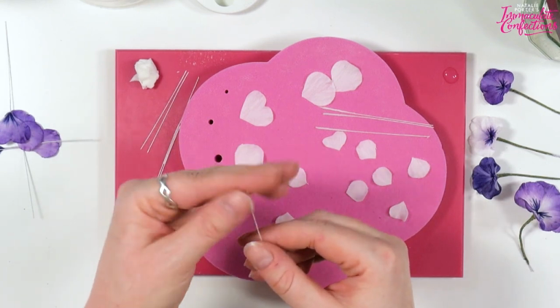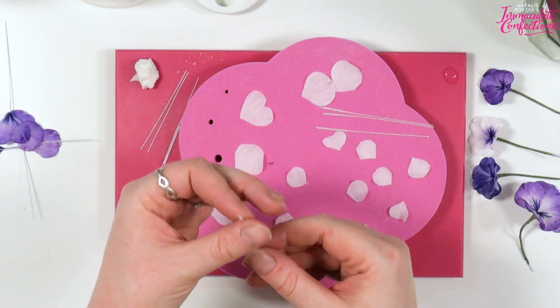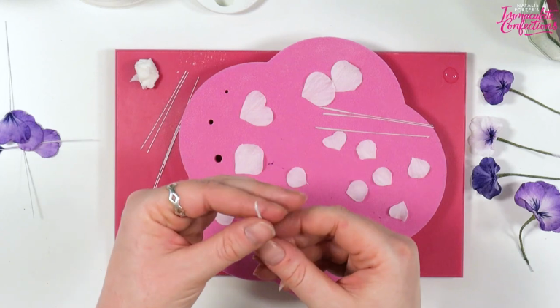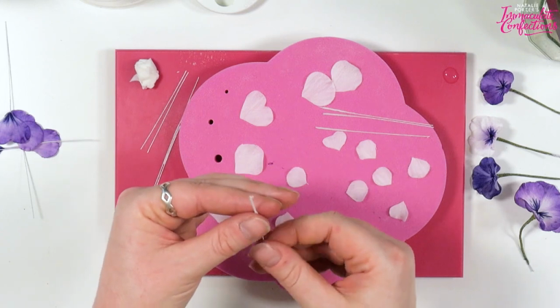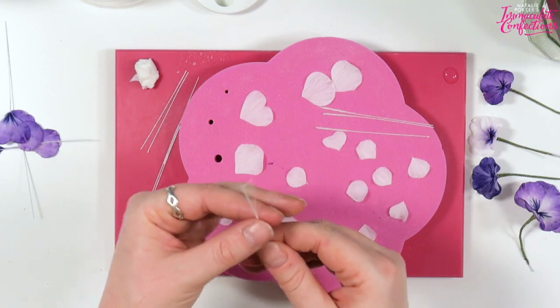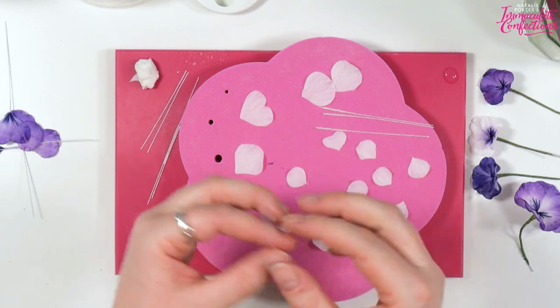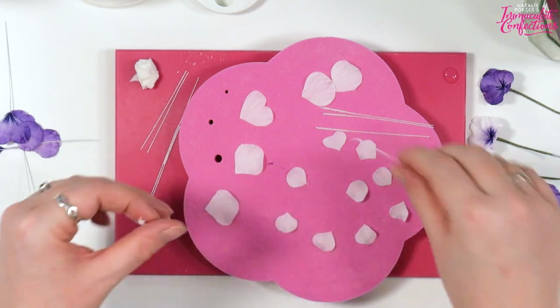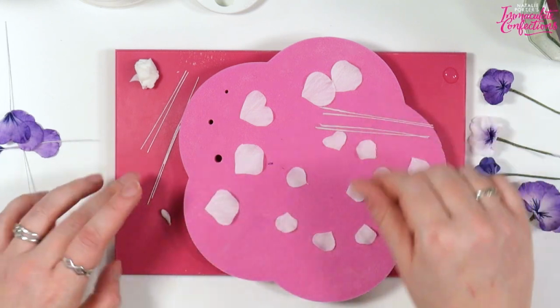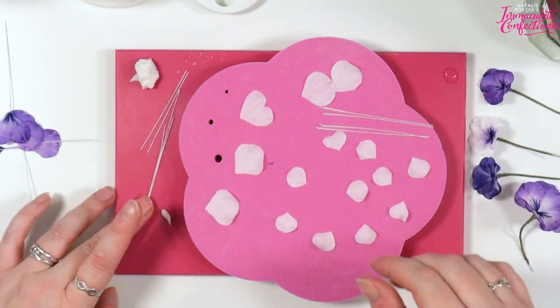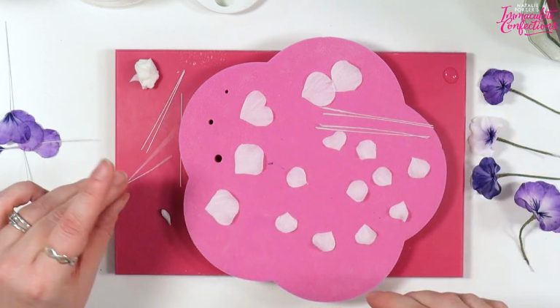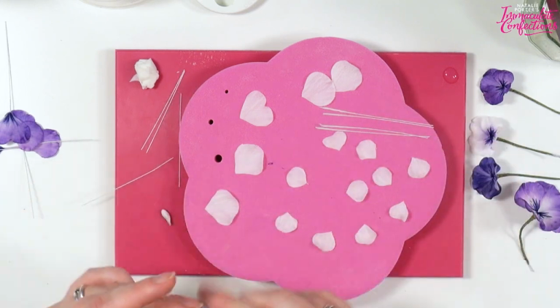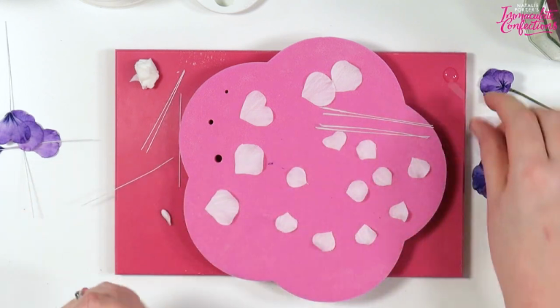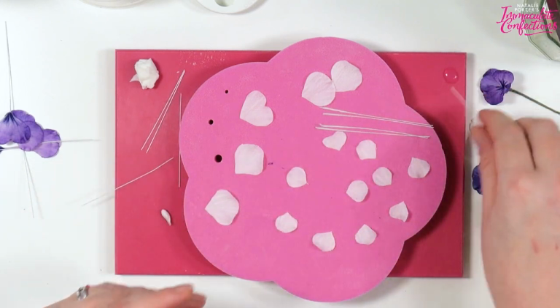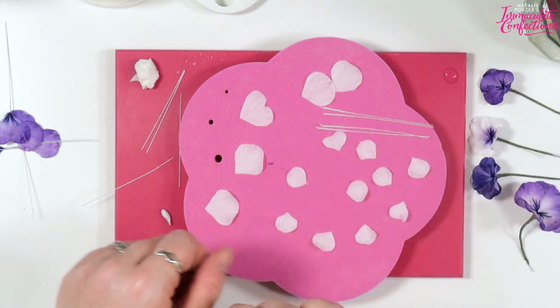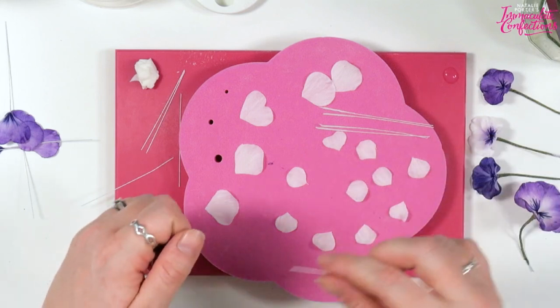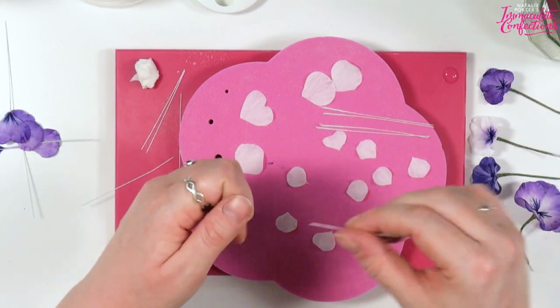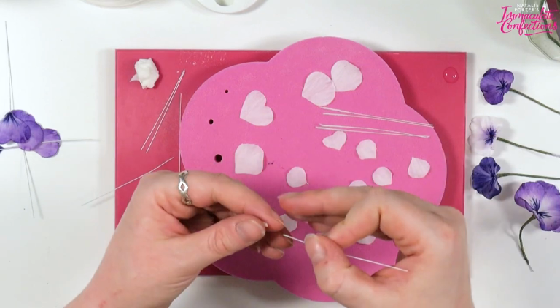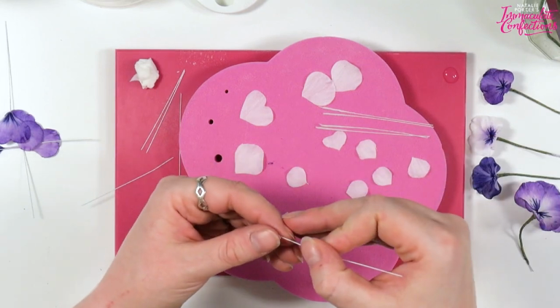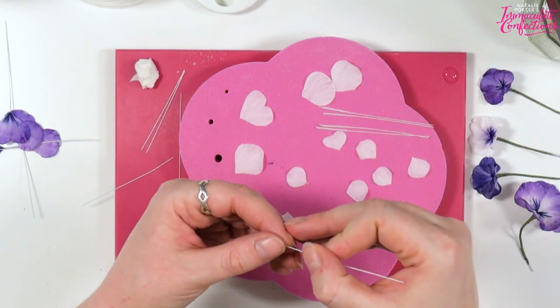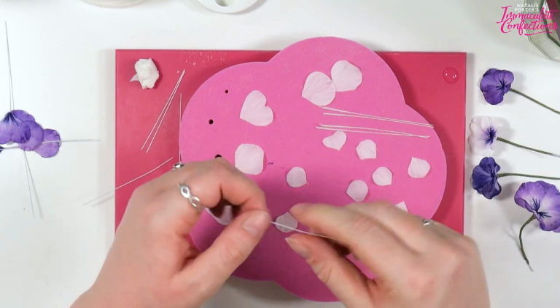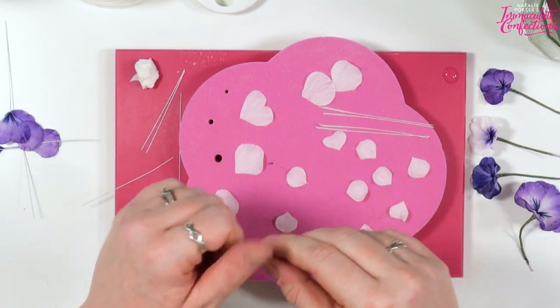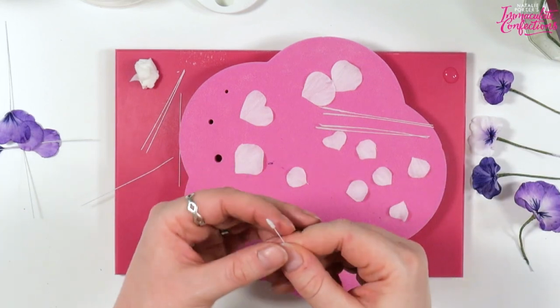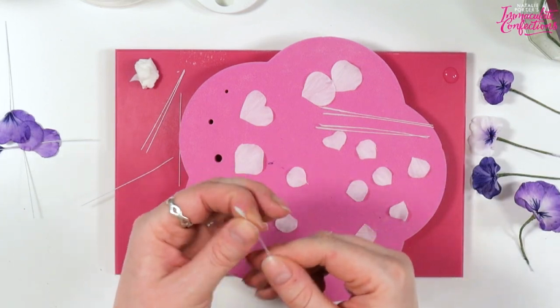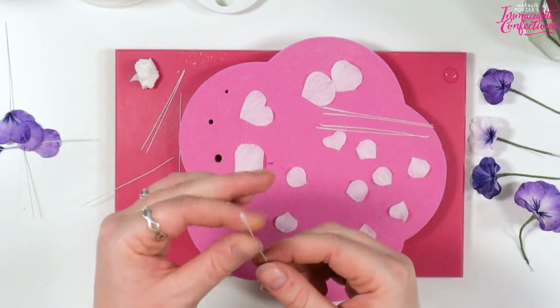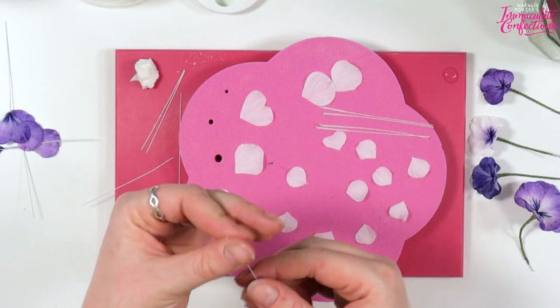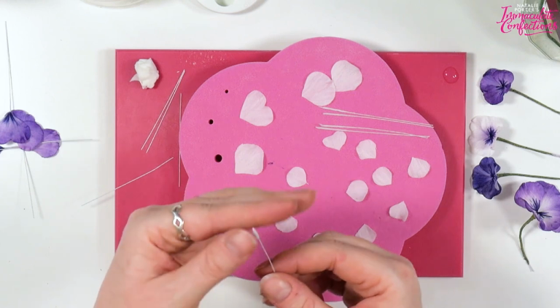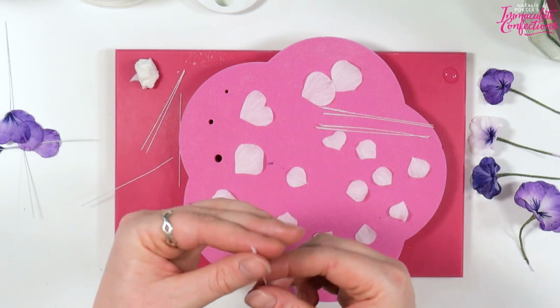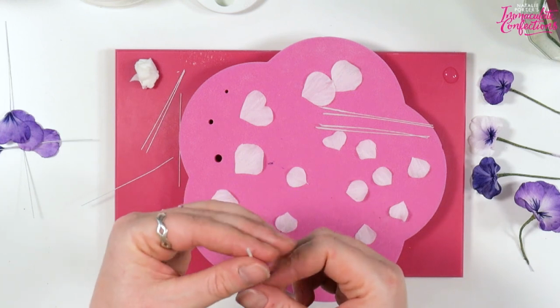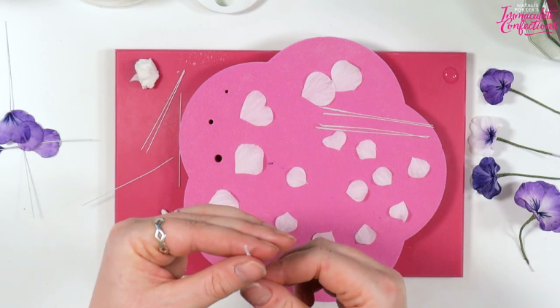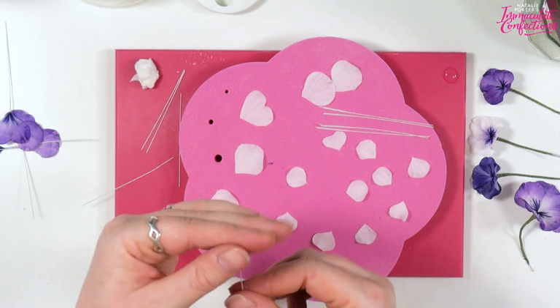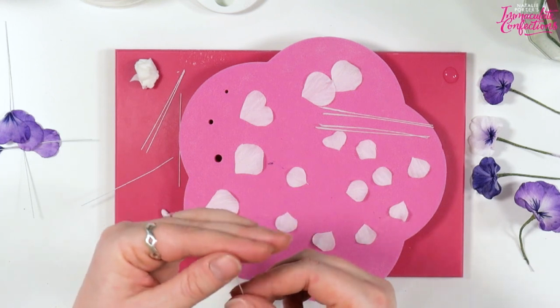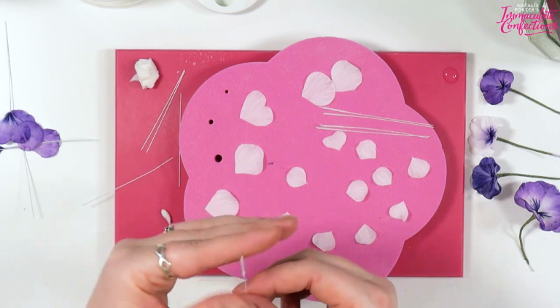Let's do the fifth one — there we are. I need to make some more of these, but we can swap the camera and chat about other things afterwards.